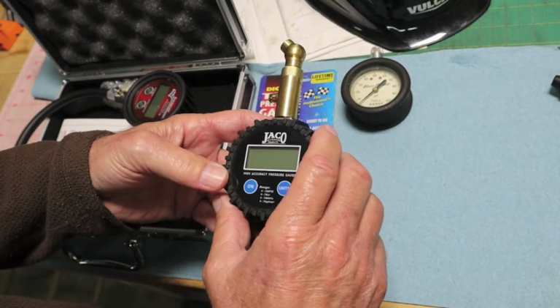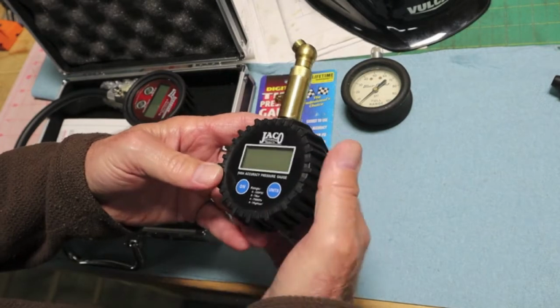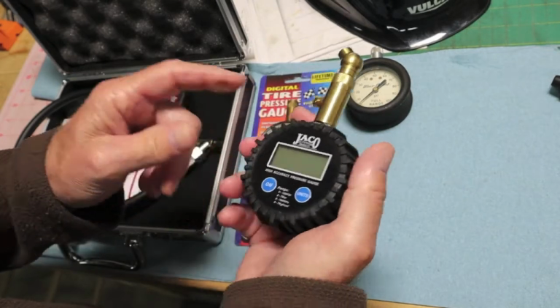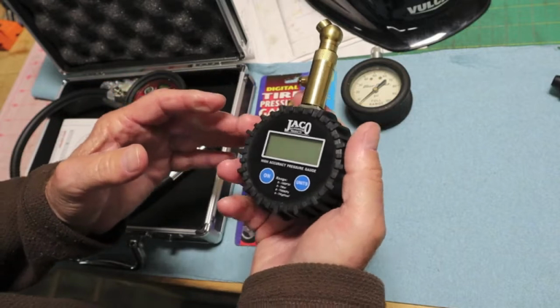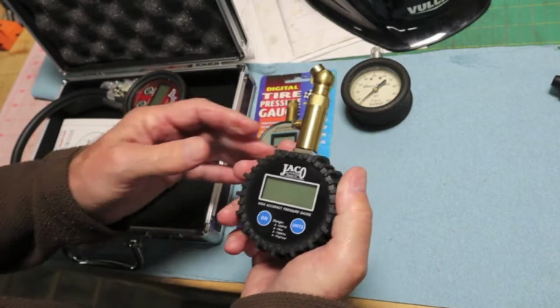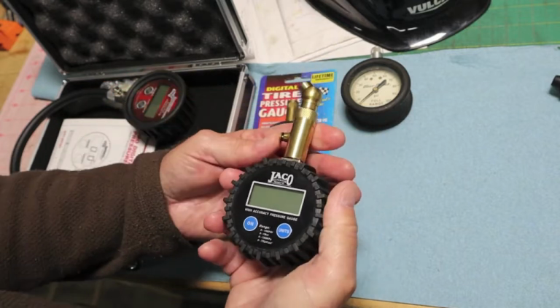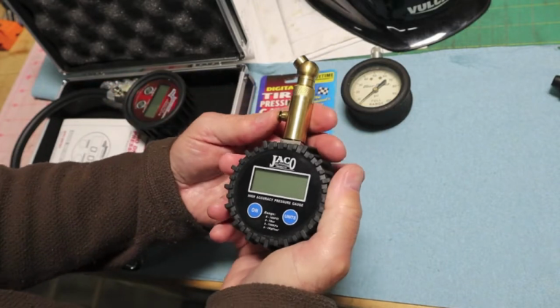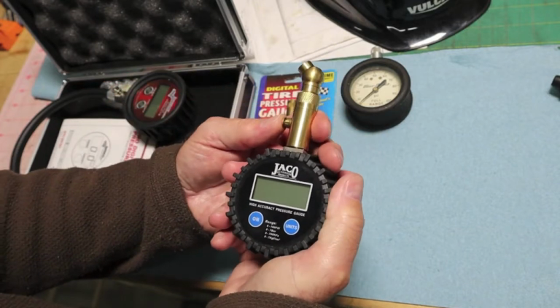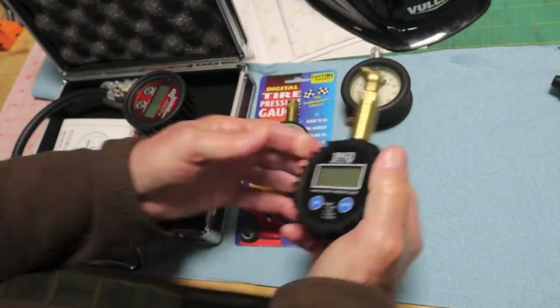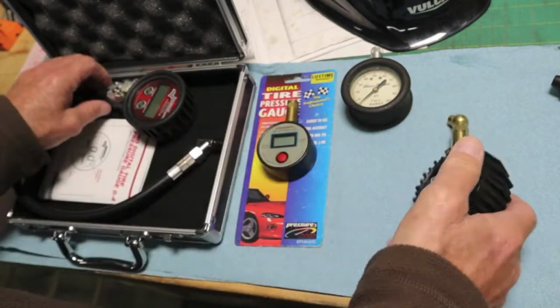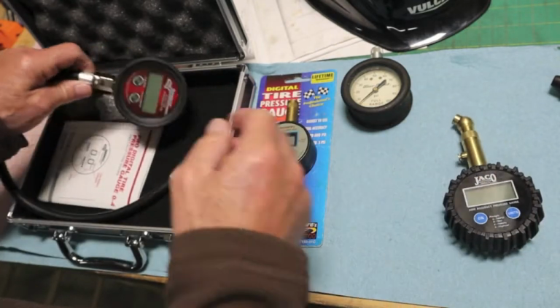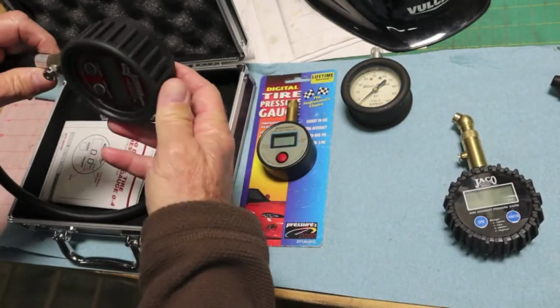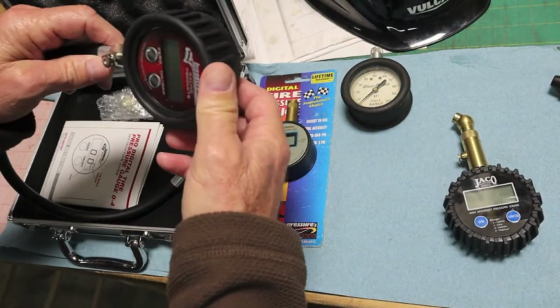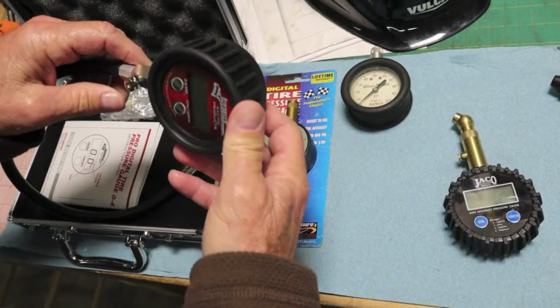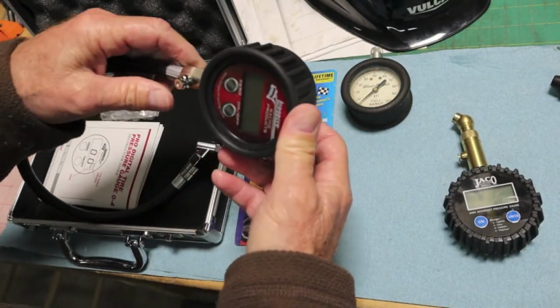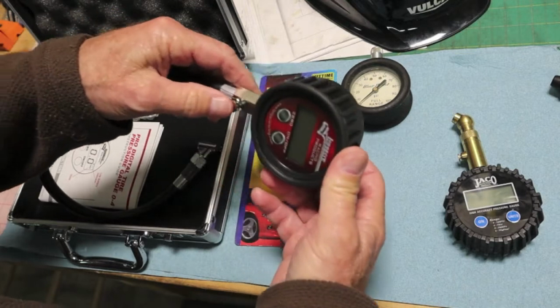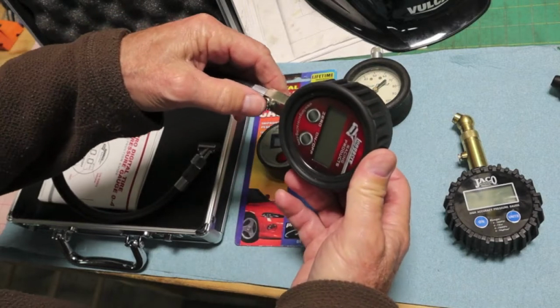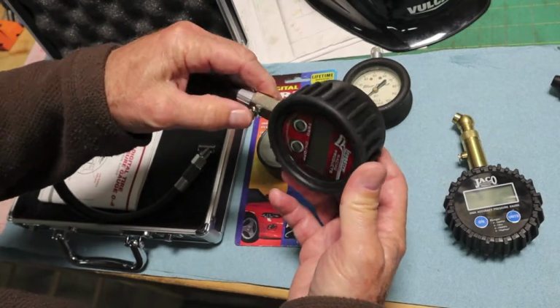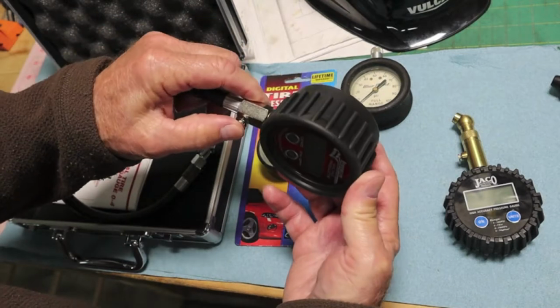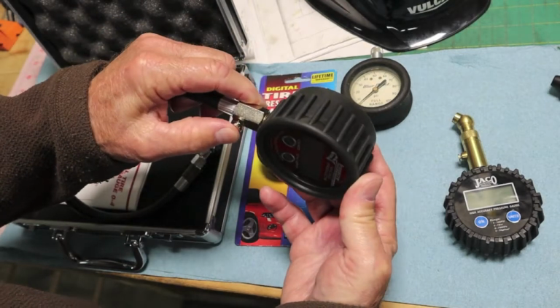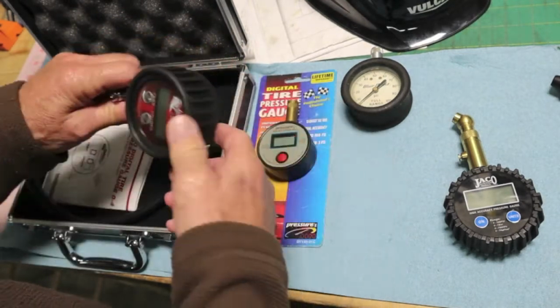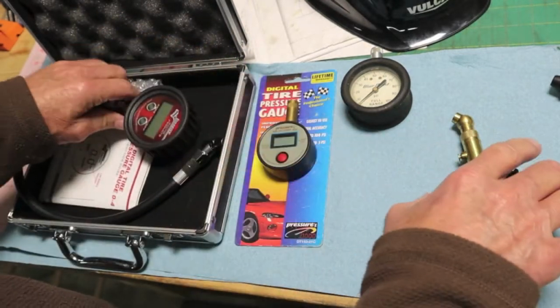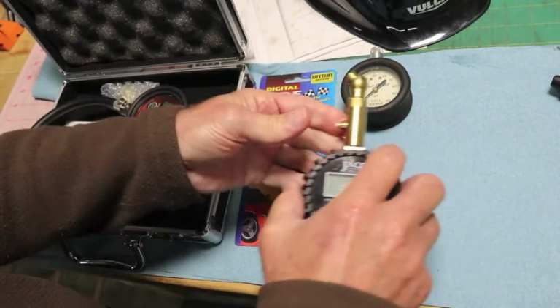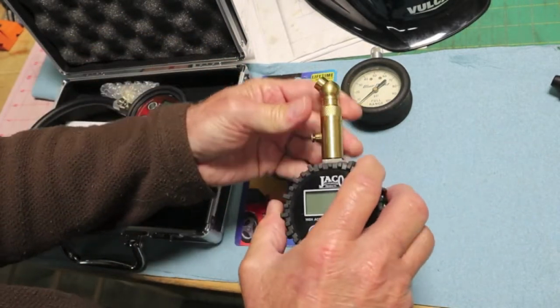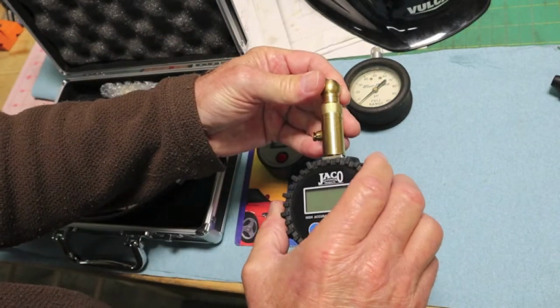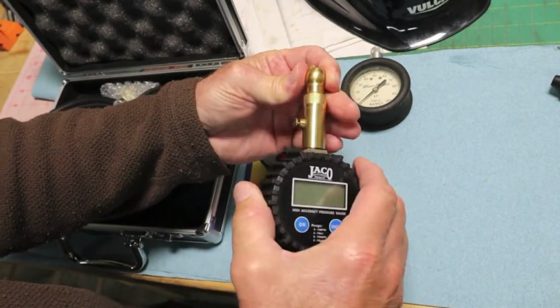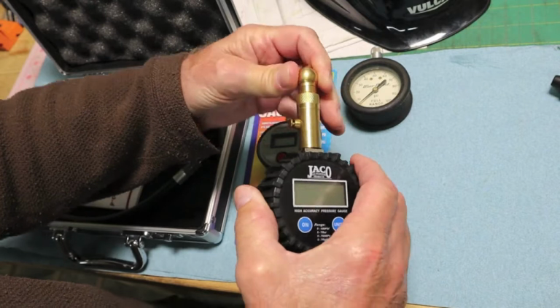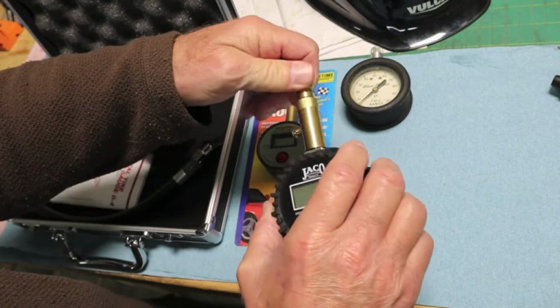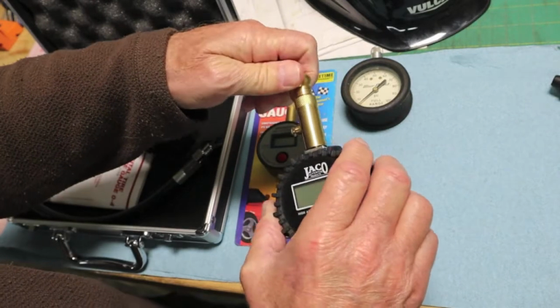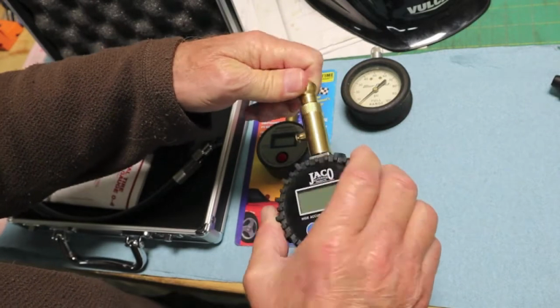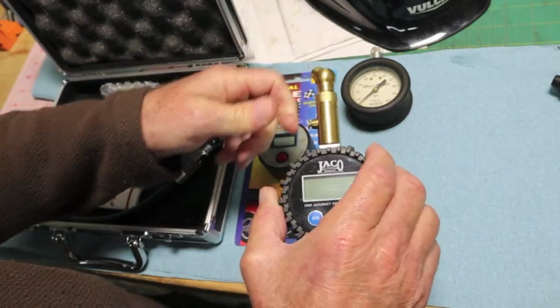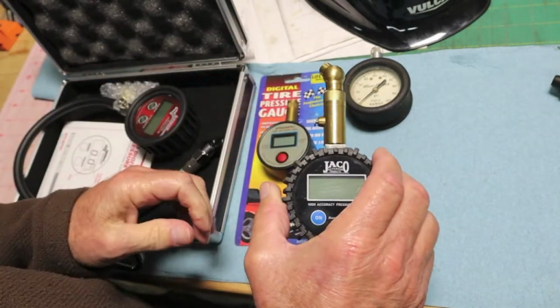This one is handy and substantial. I can bleed air with it. You can on the $150 Longacre too — the pressure release is up here — whereas on this one it's right on the head. And this is a swivel also. Pretty nice. It does not leak air.